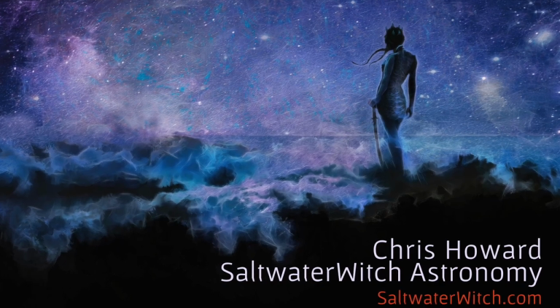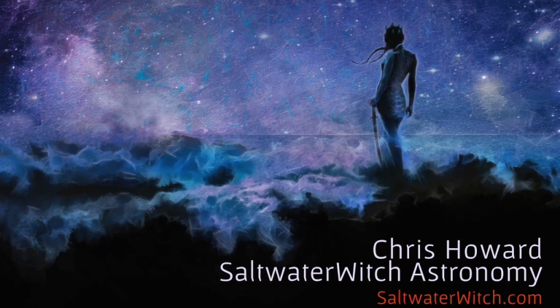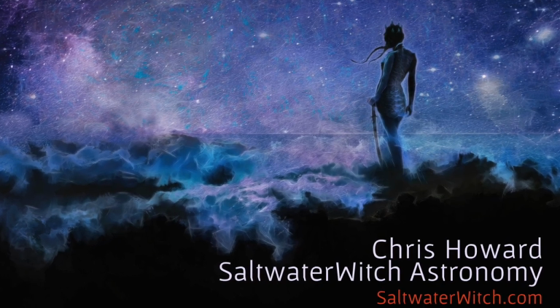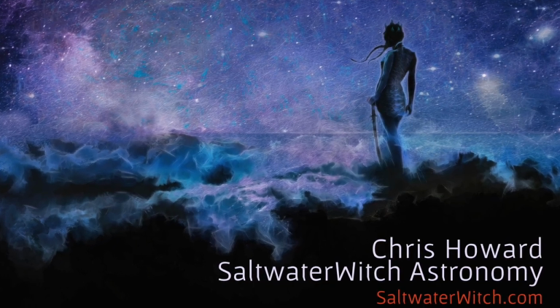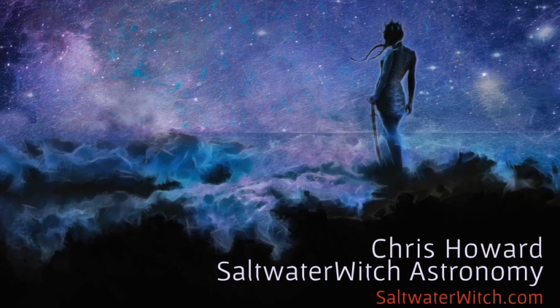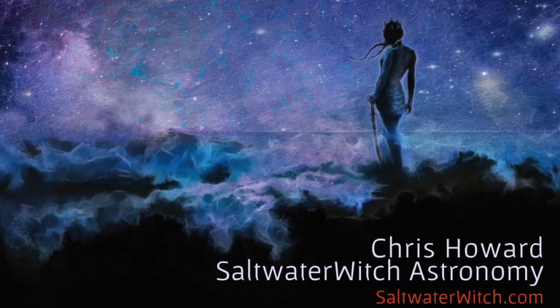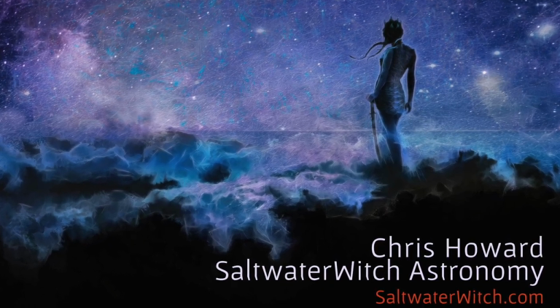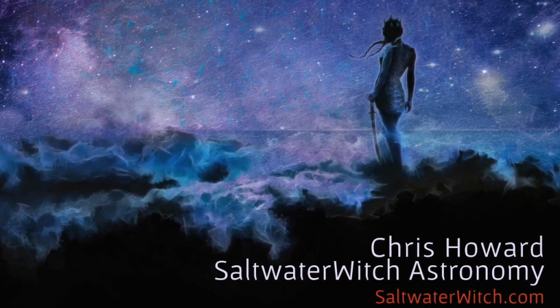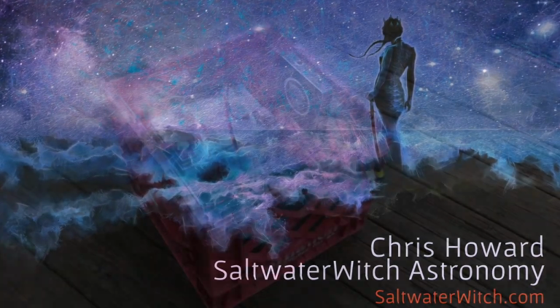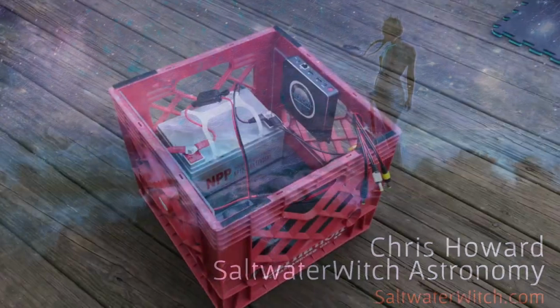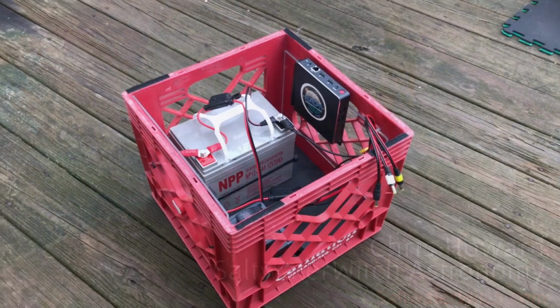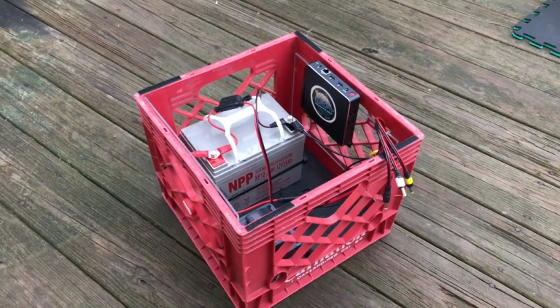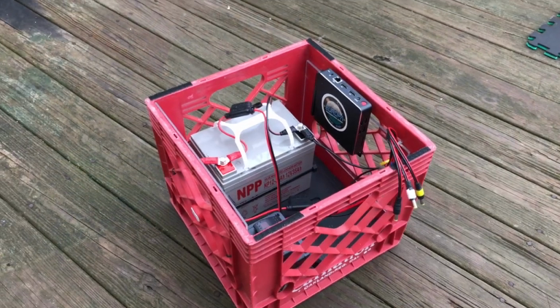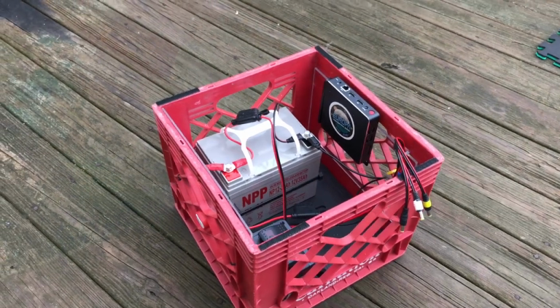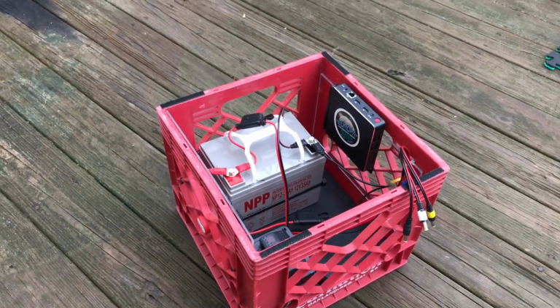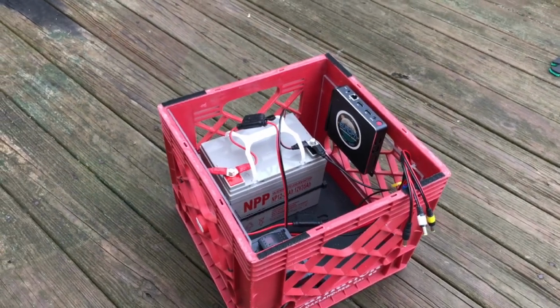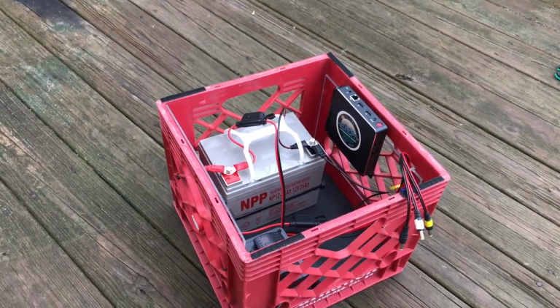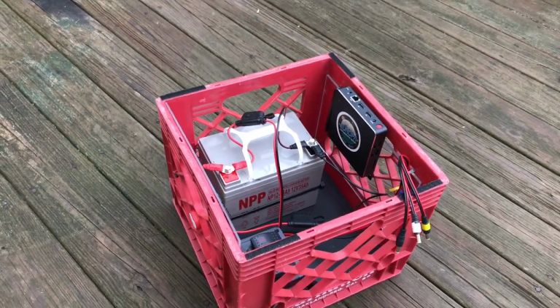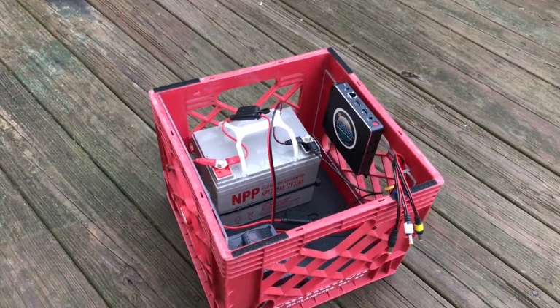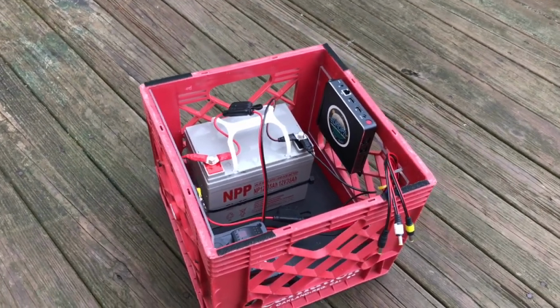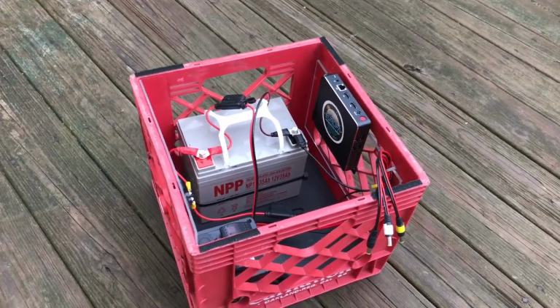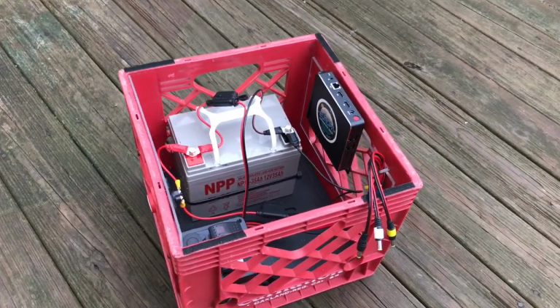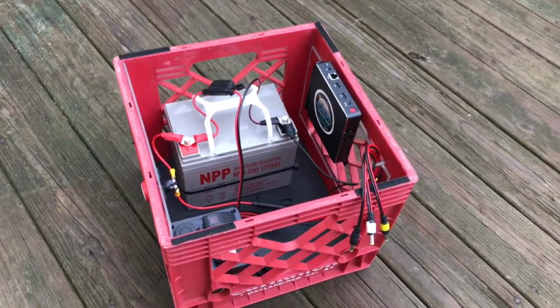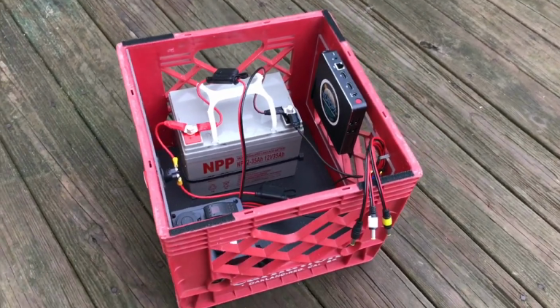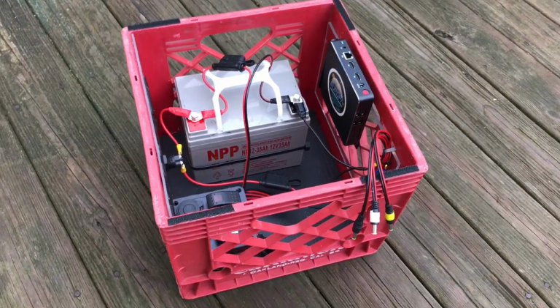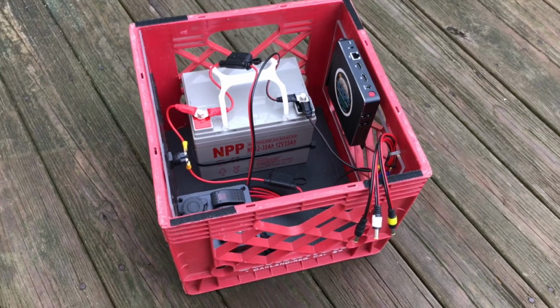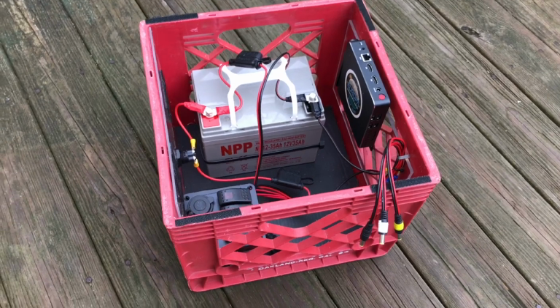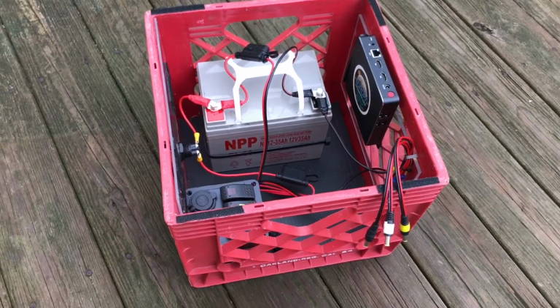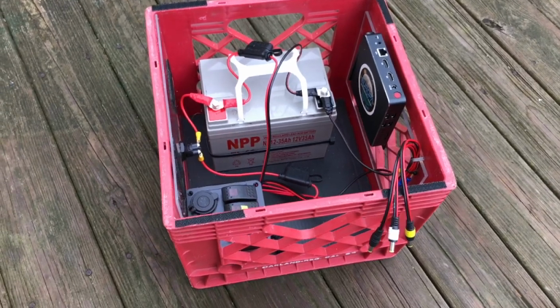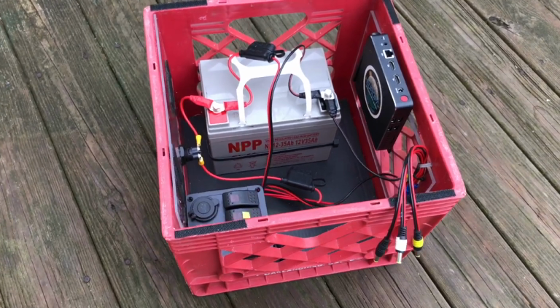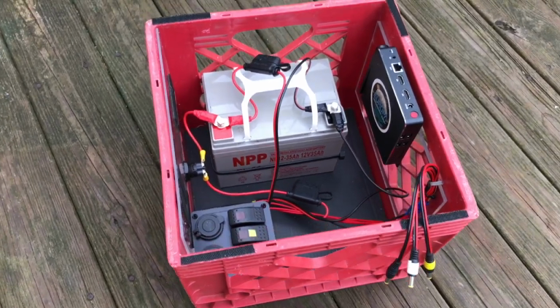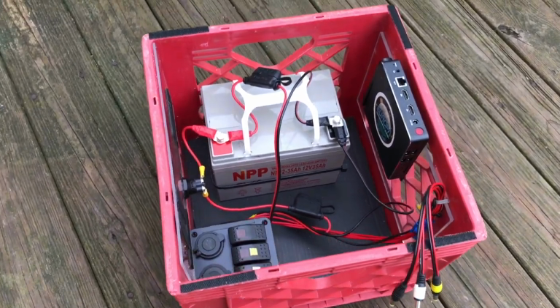Do-it-yourself power for astrophotography. Hi everyone, it's Chris at saltwaterwitch.com and in this video I want to look at a recent power upgrade I've made.